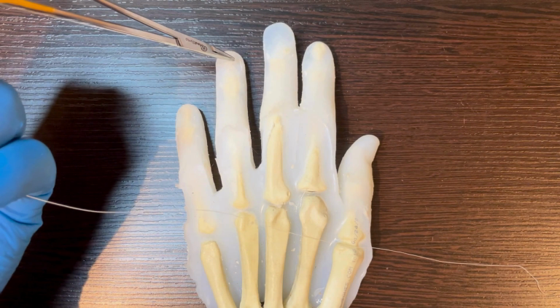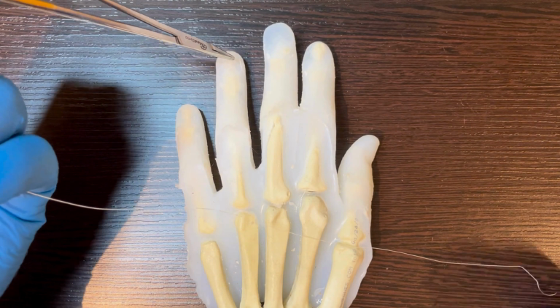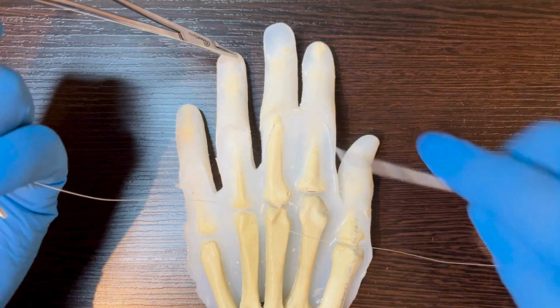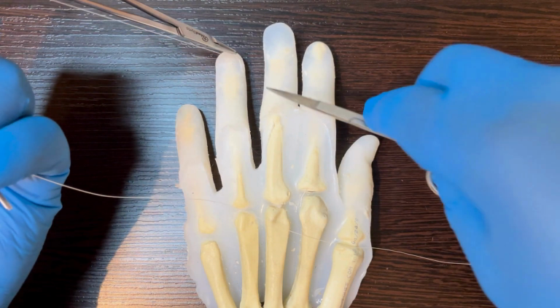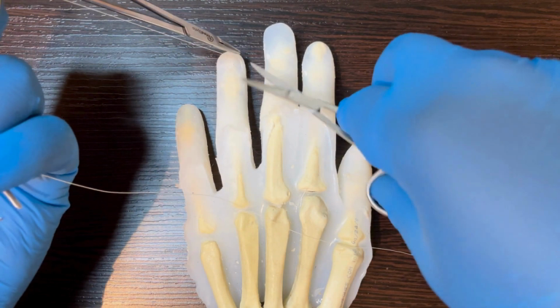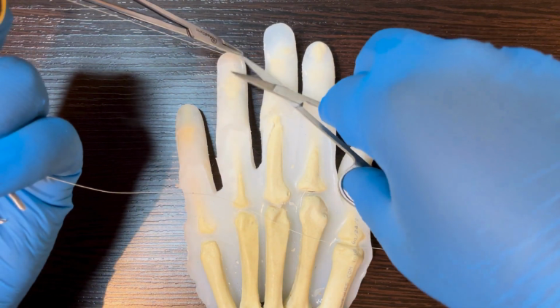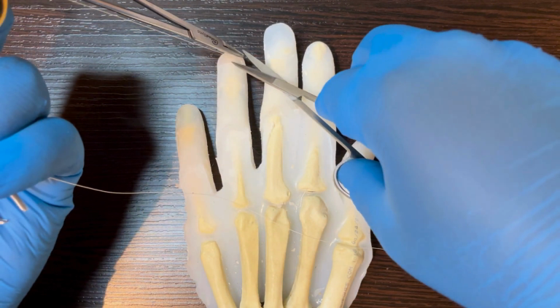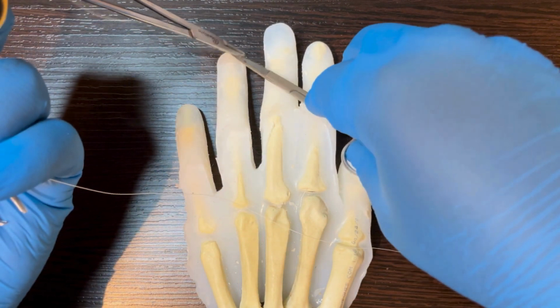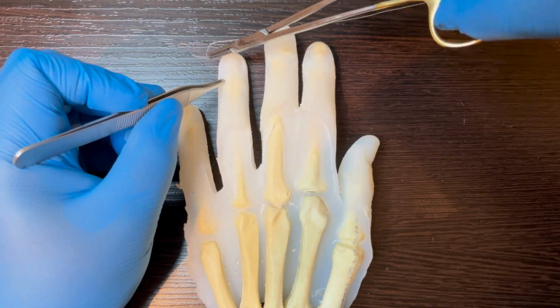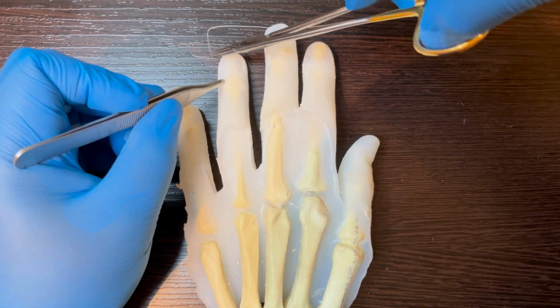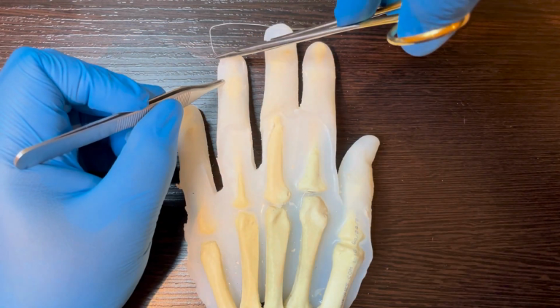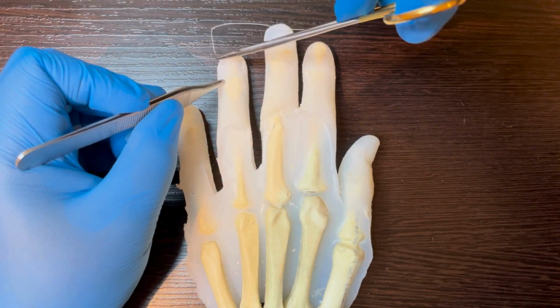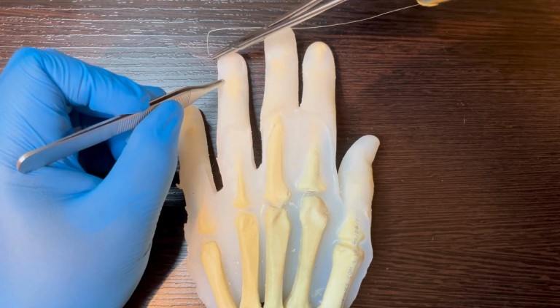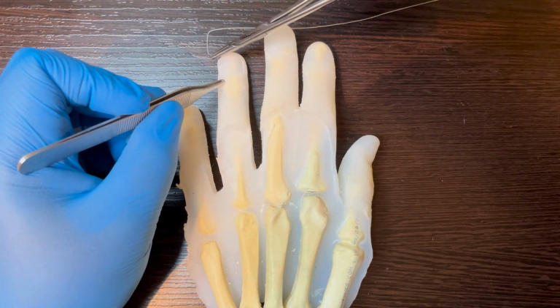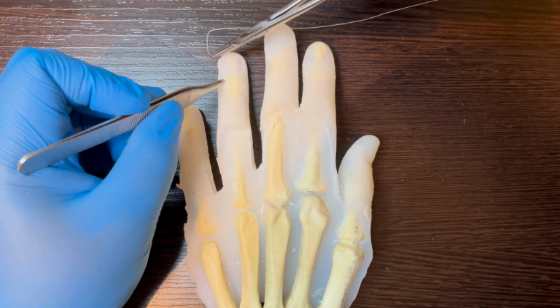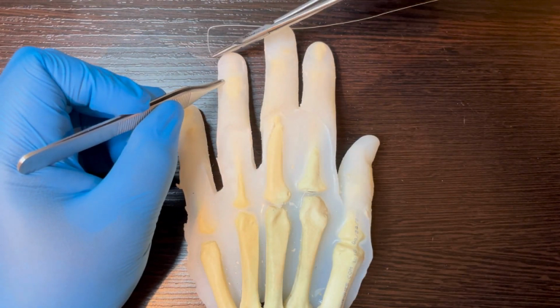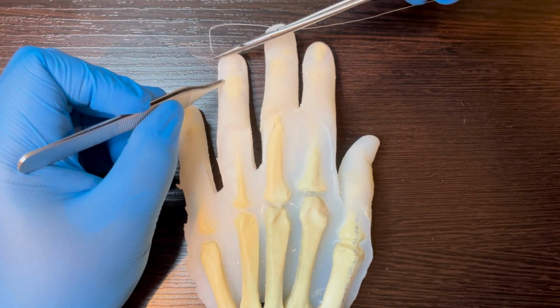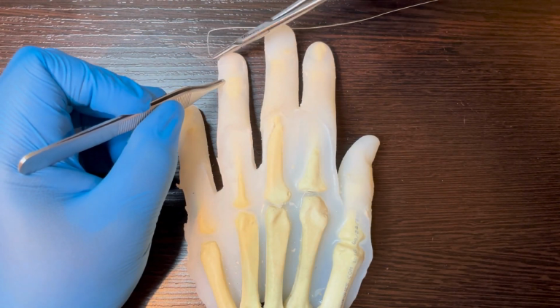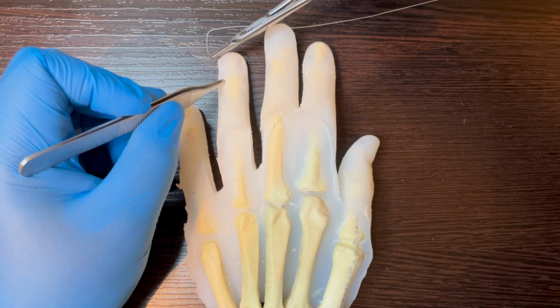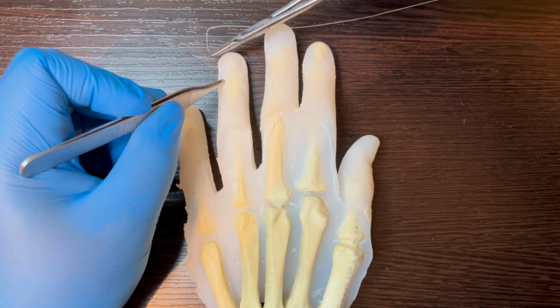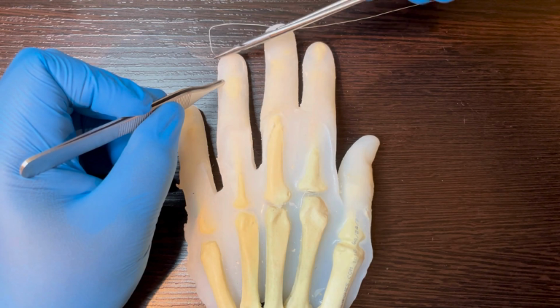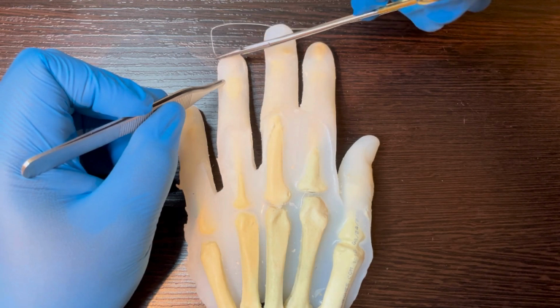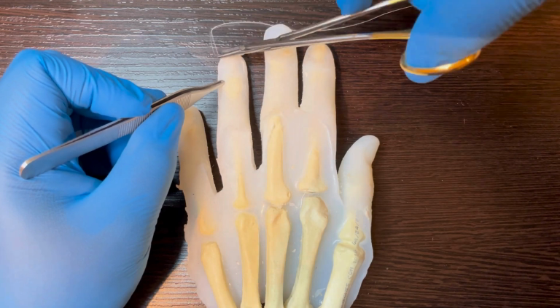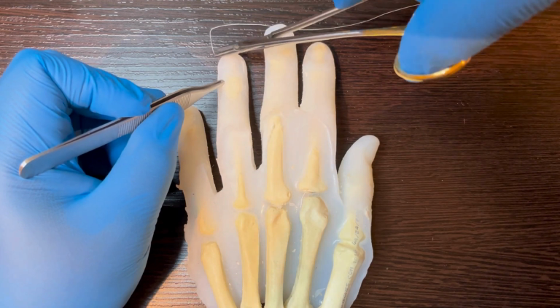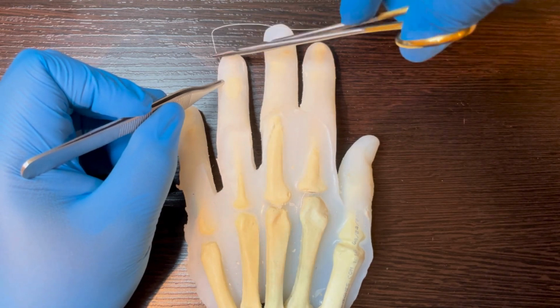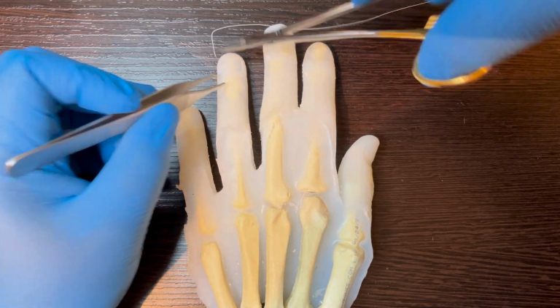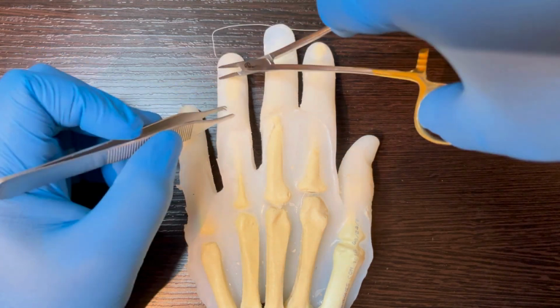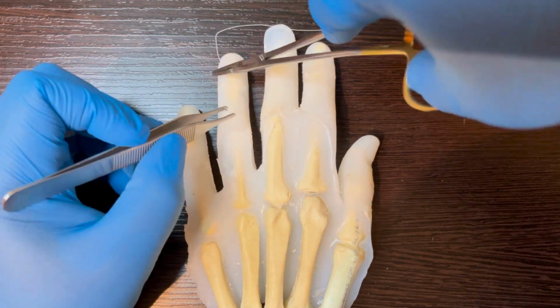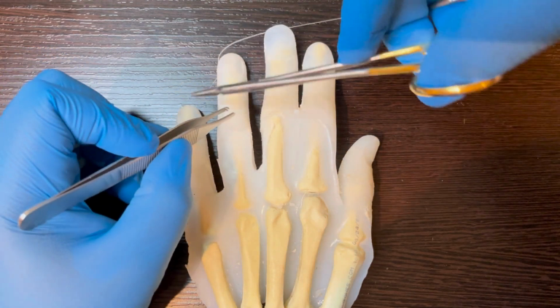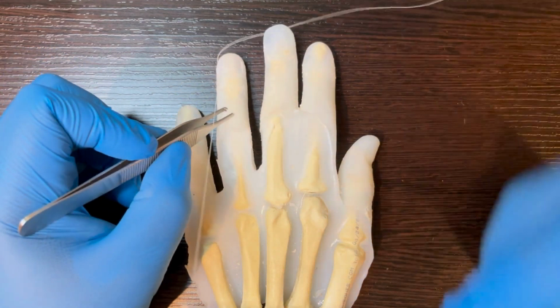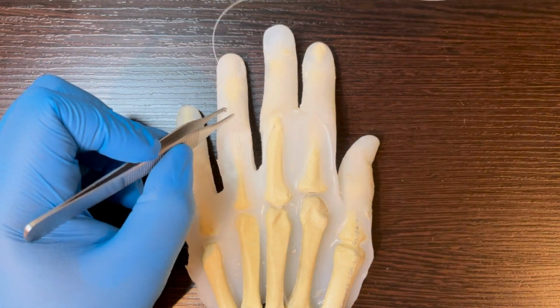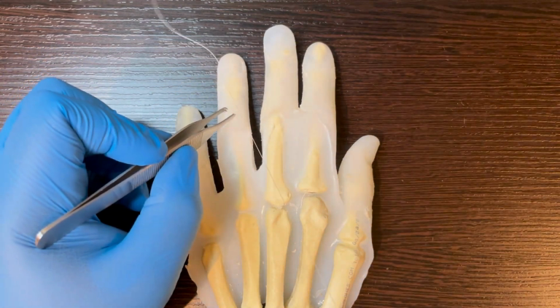You don't need to suture the underlying fat or neurovascular bundles. Now do the exact same thing on the other perinychial fold.